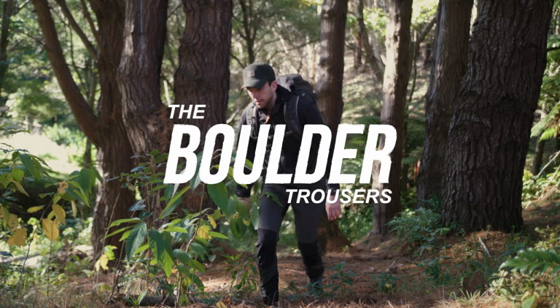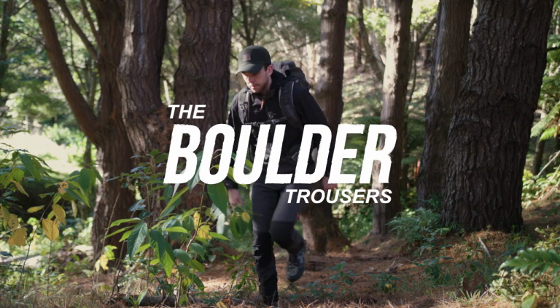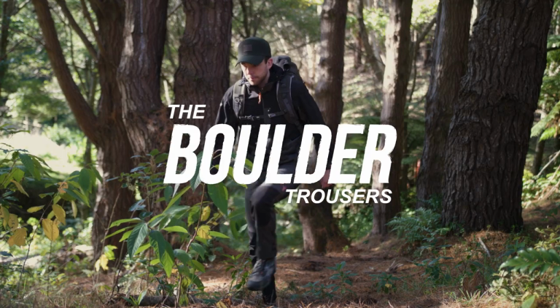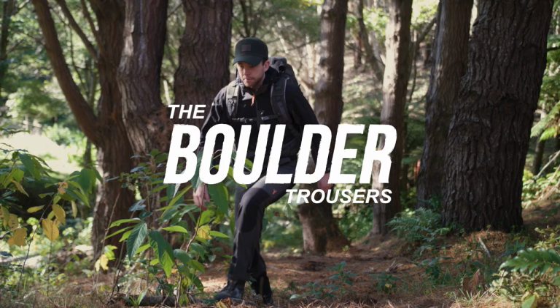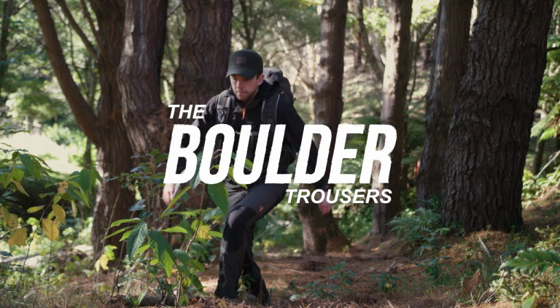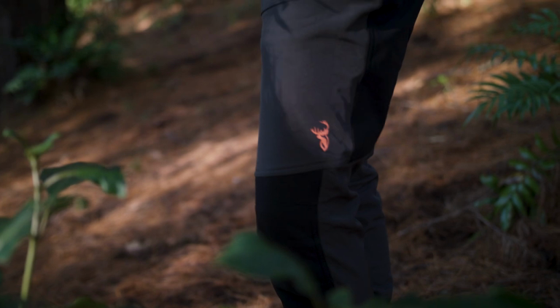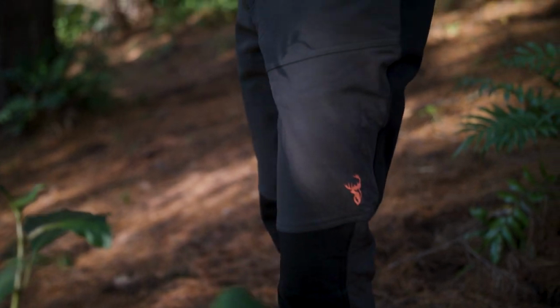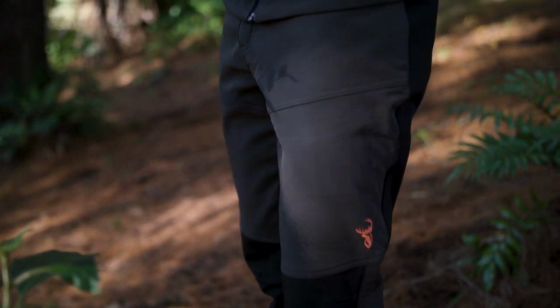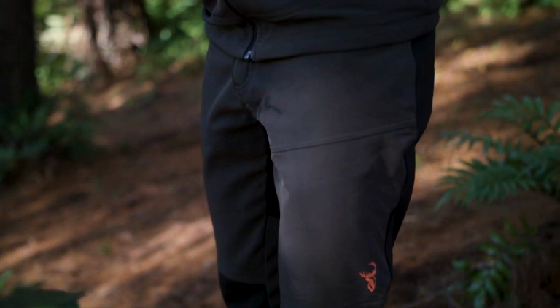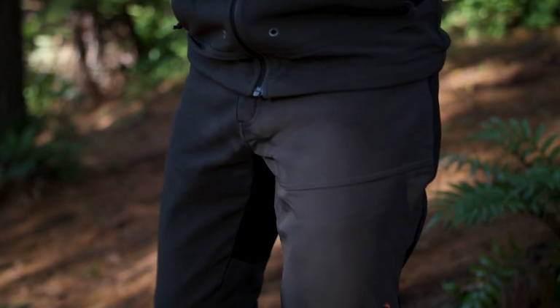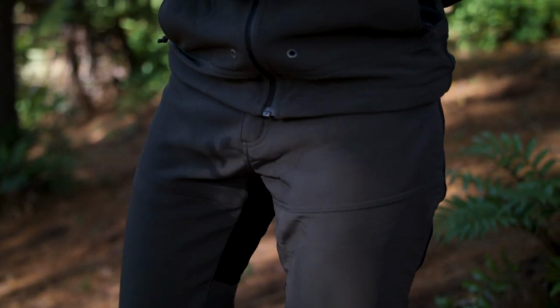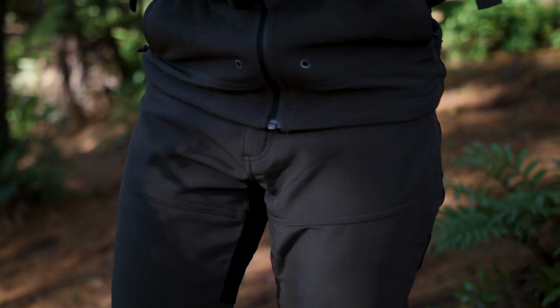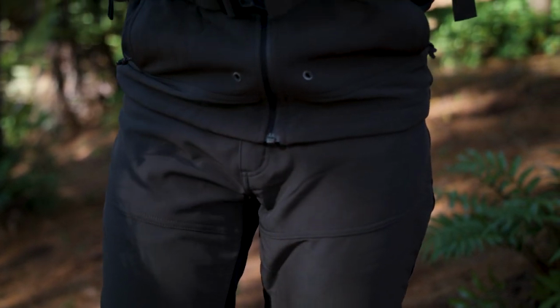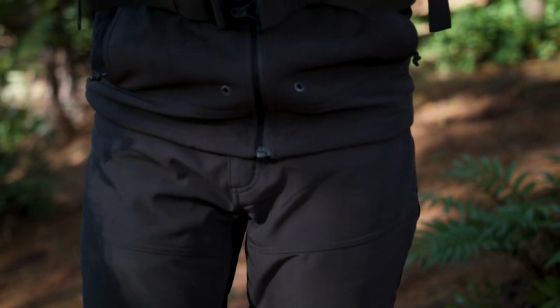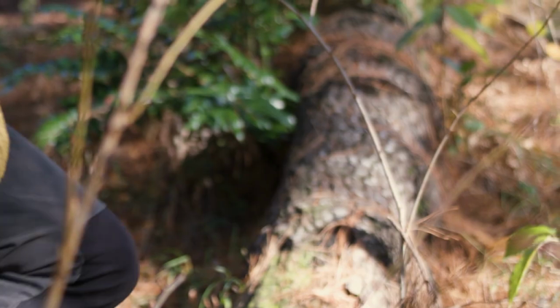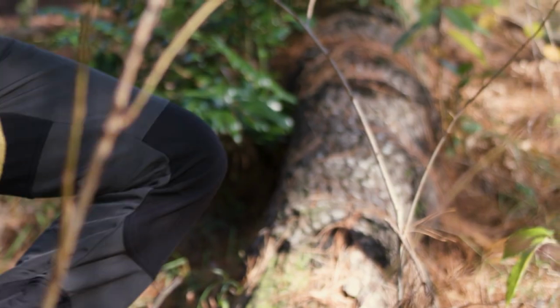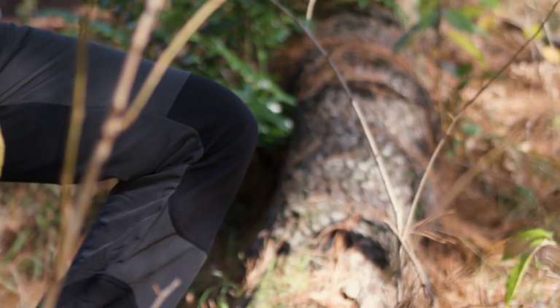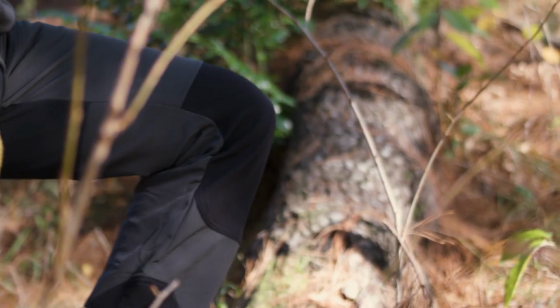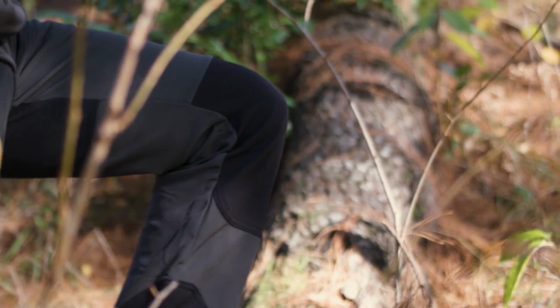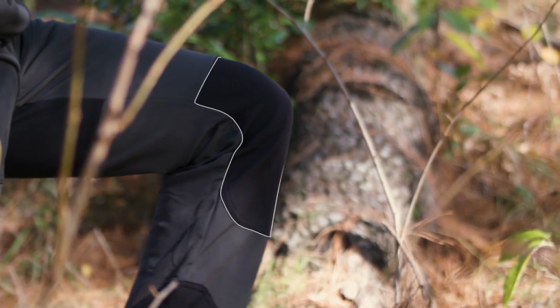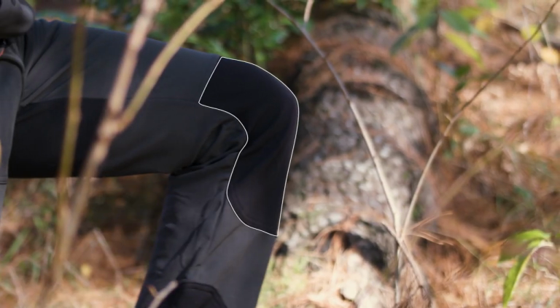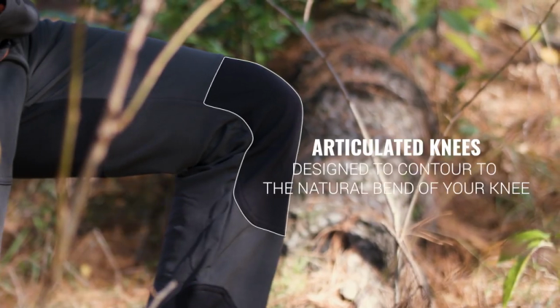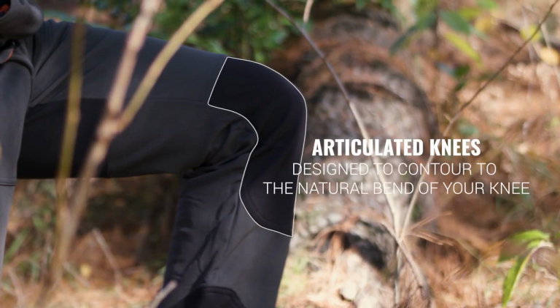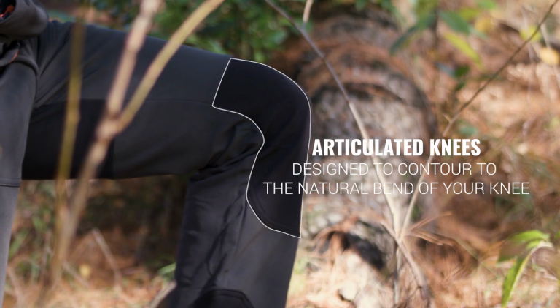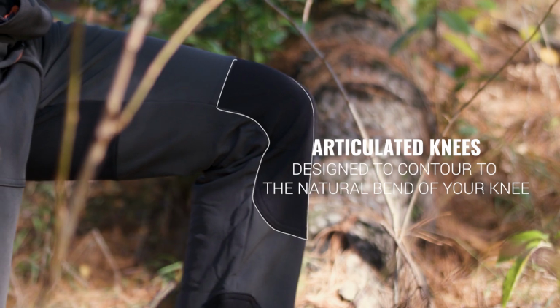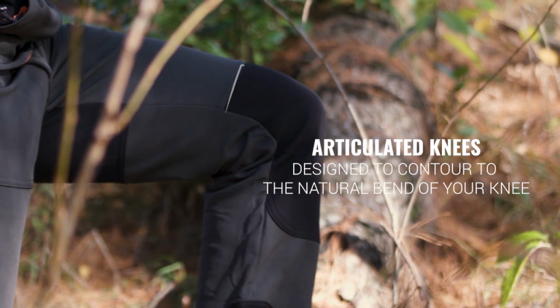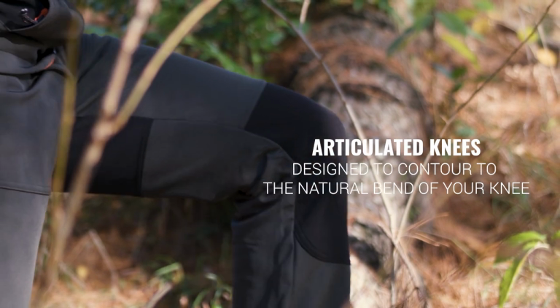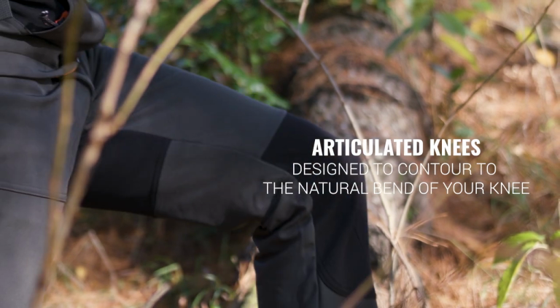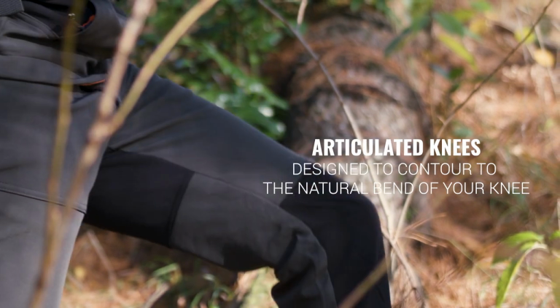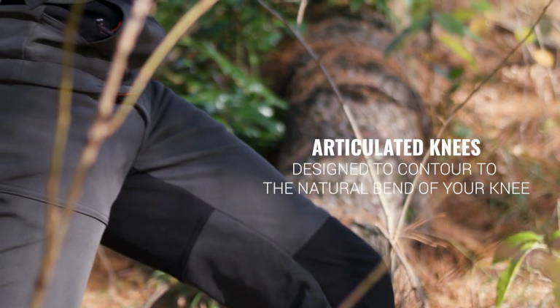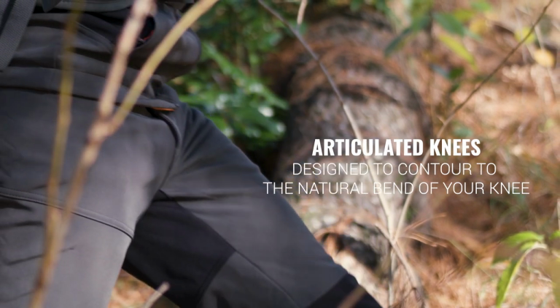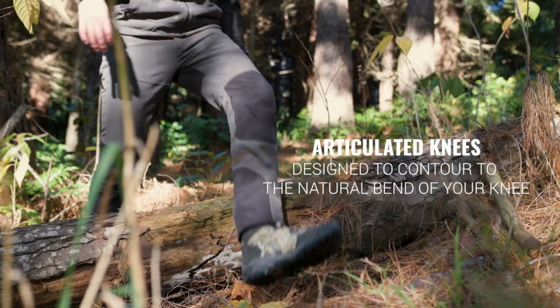Knocking through winter bush, the Boulder Trousers combine comfort and function. Articulated knees designed to contour the natural bend of your knee will give ease of movement.